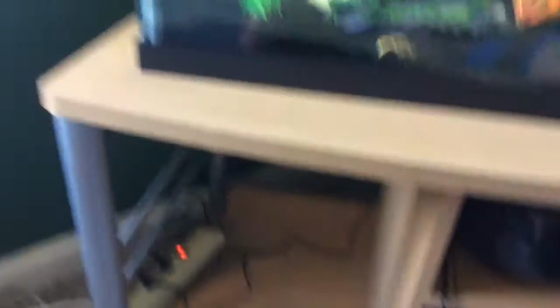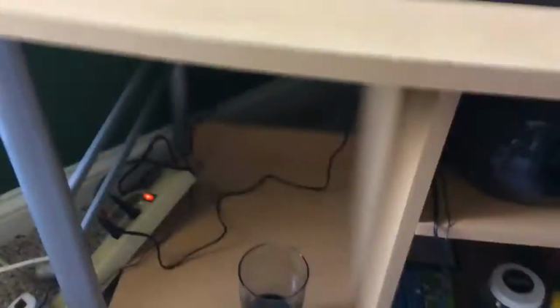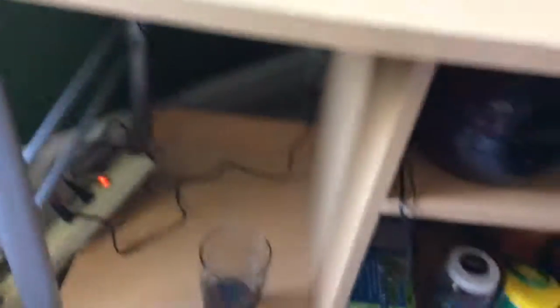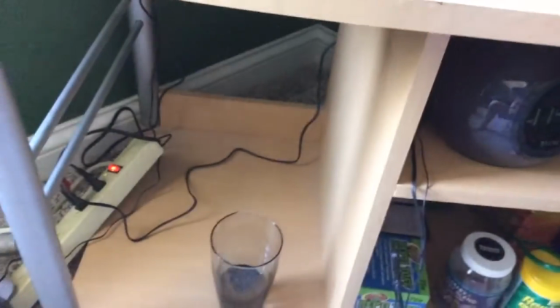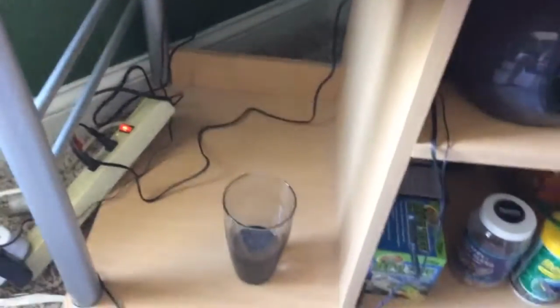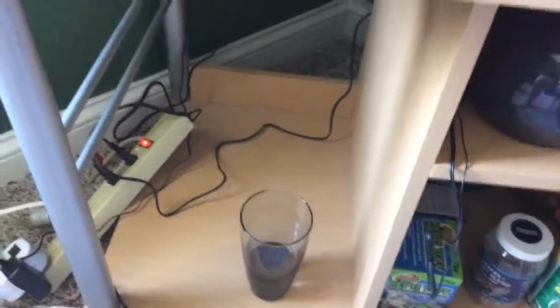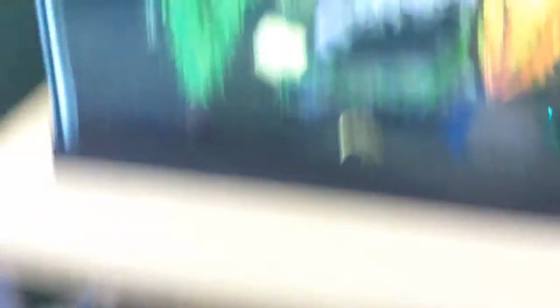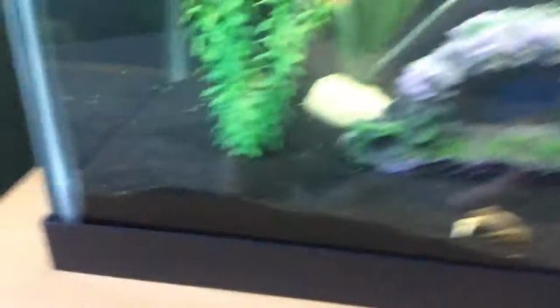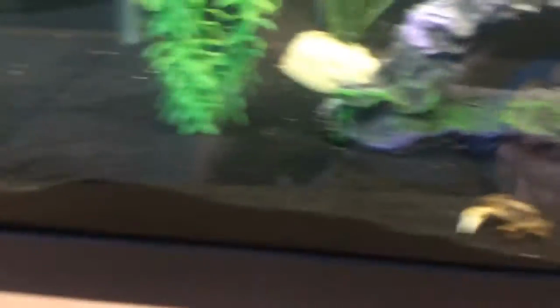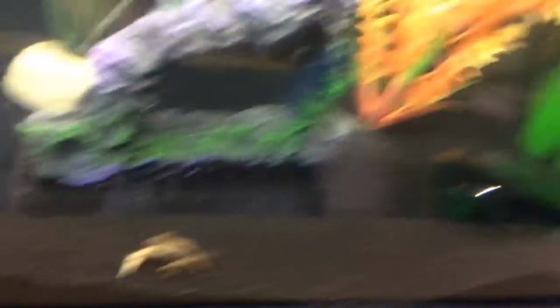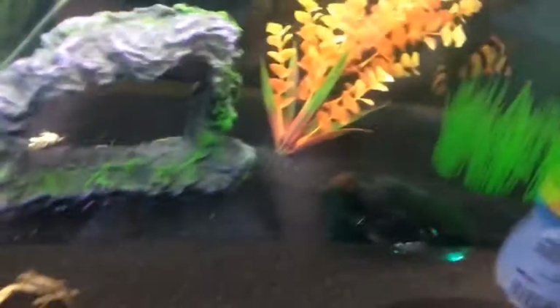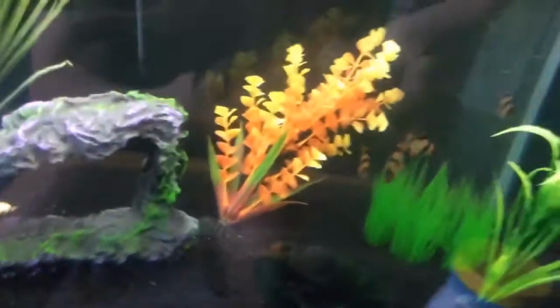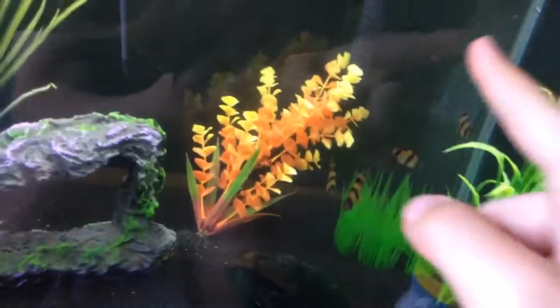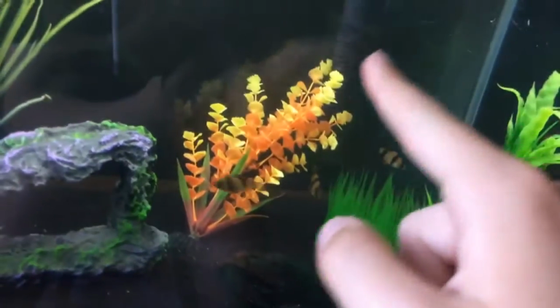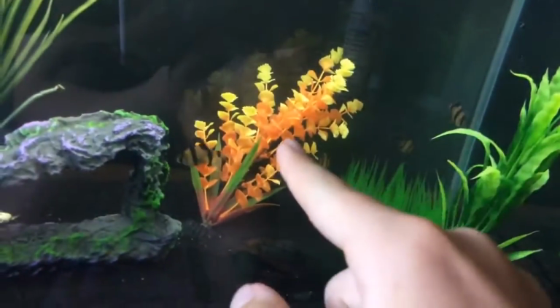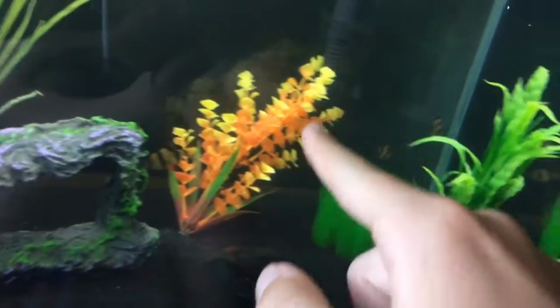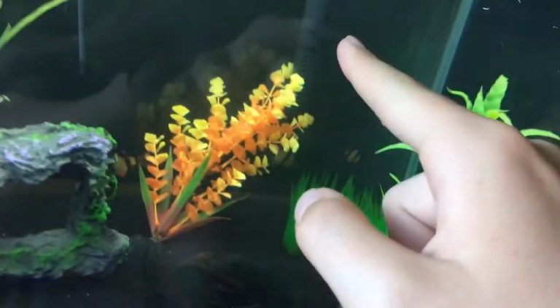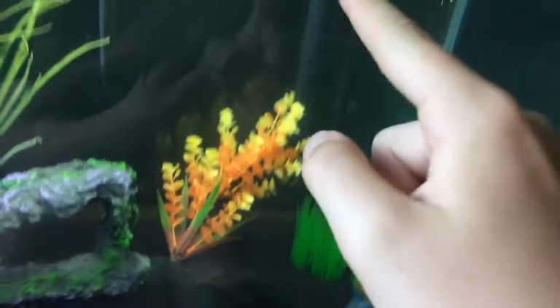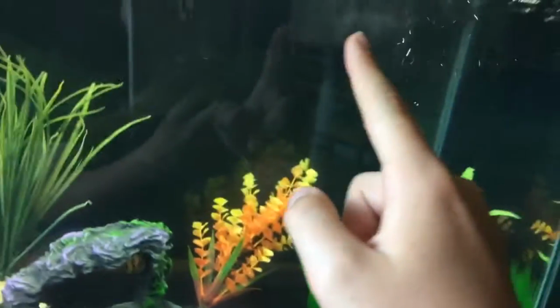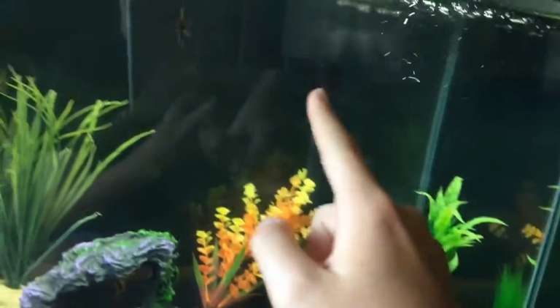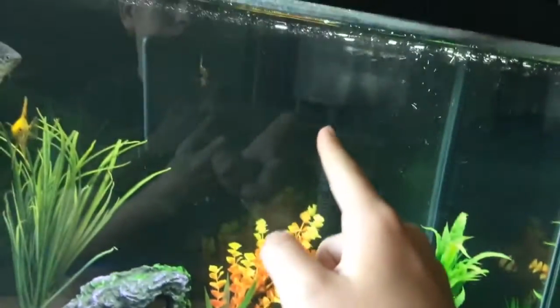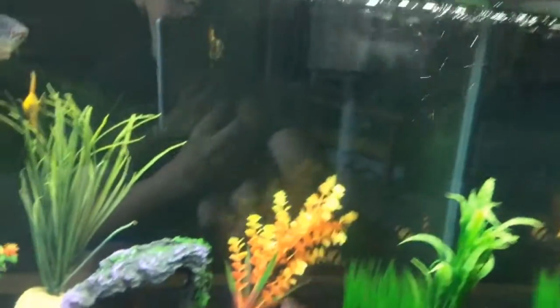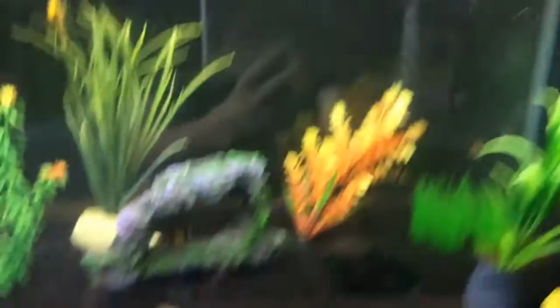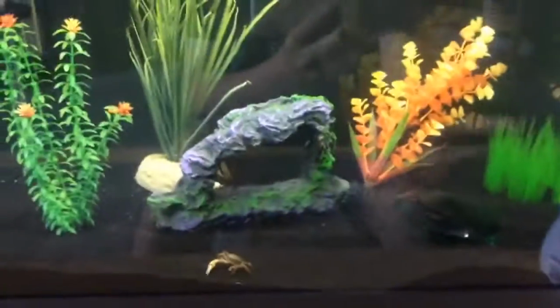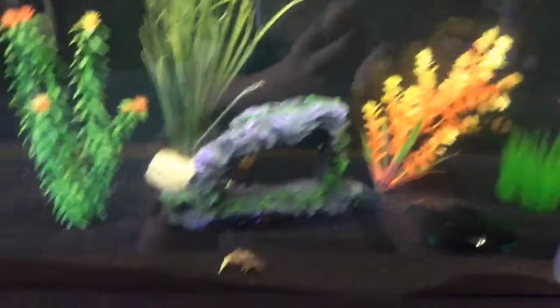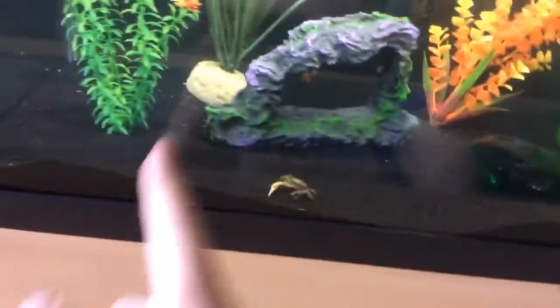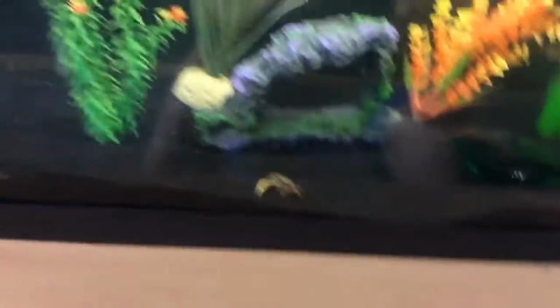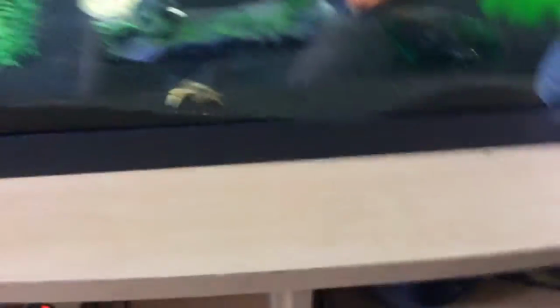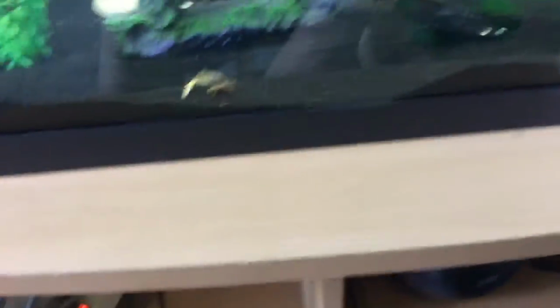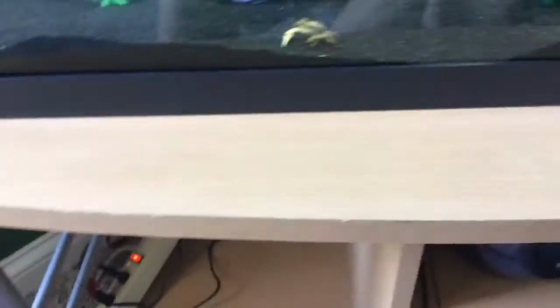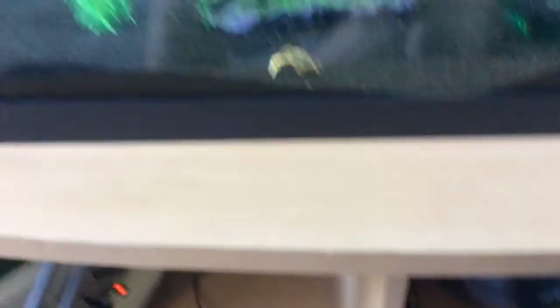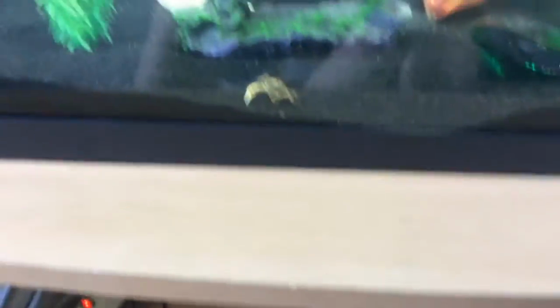The crab is probably my favorite part of the tank, he's just so cool. Sometimes he actually climbs up this plant, which got sucked into the filter right here, and then he climbs up the filter and eats off the filter, which is cool. And then he eats the poop, obviously — that's how he gets fed.